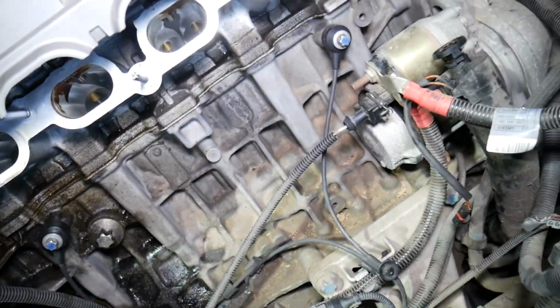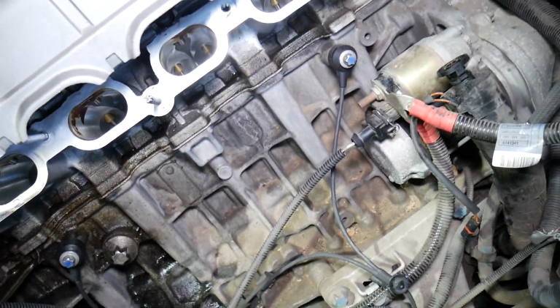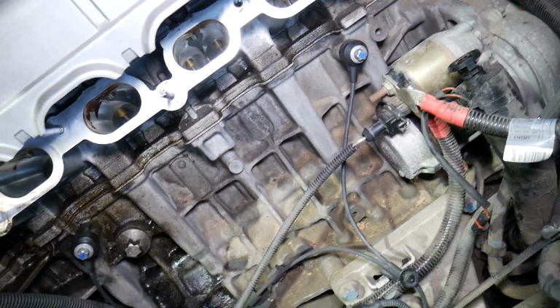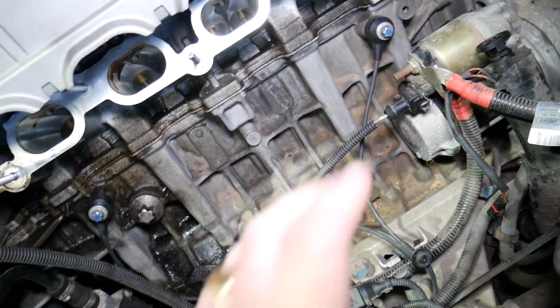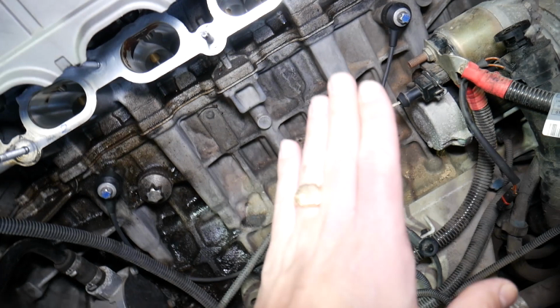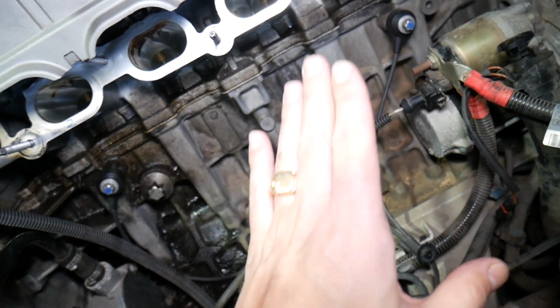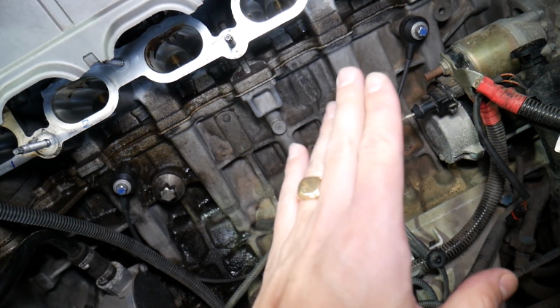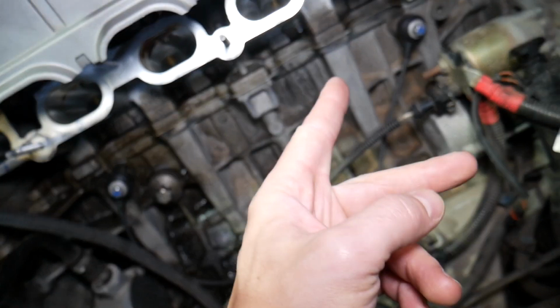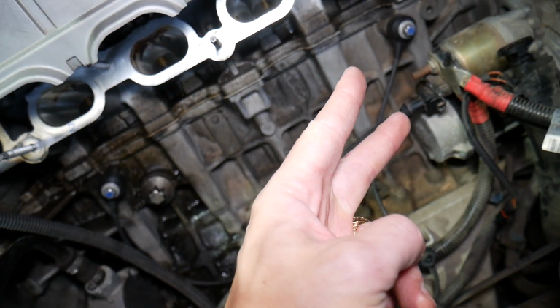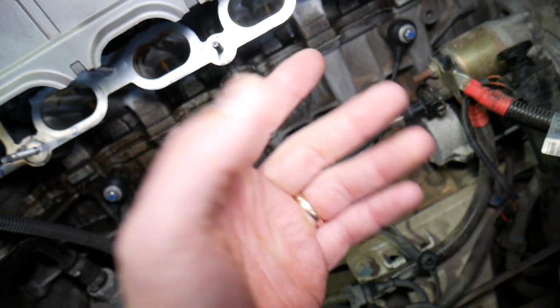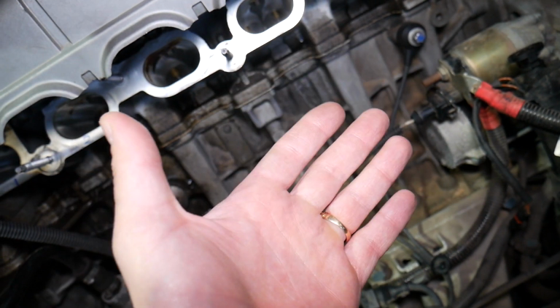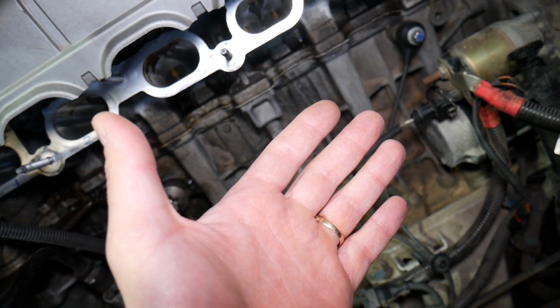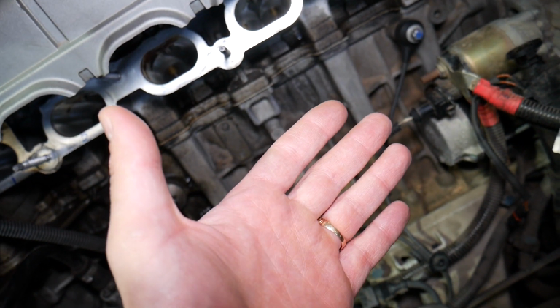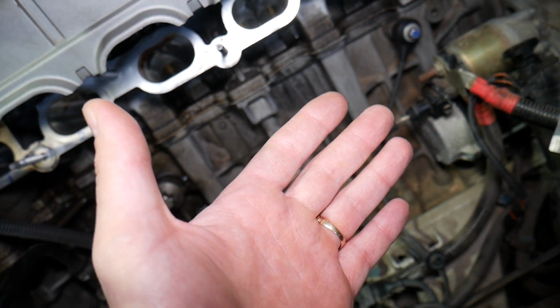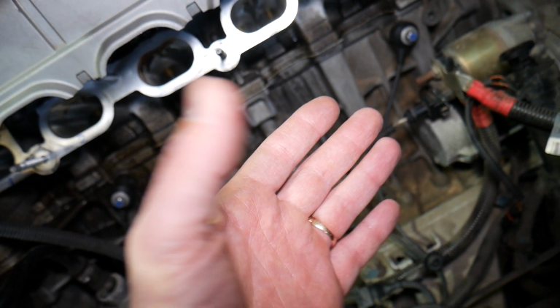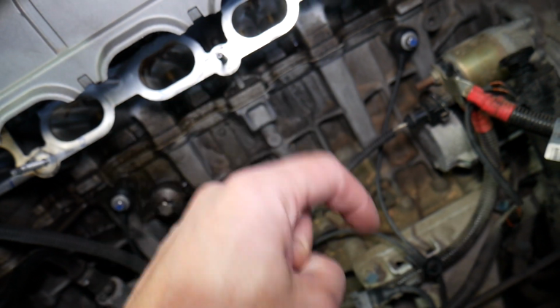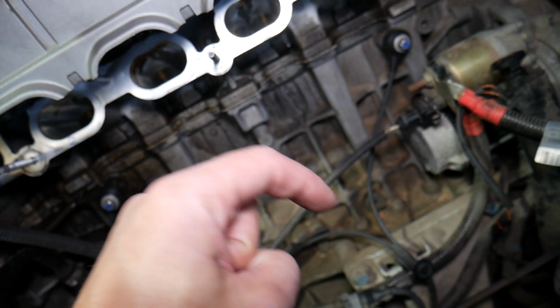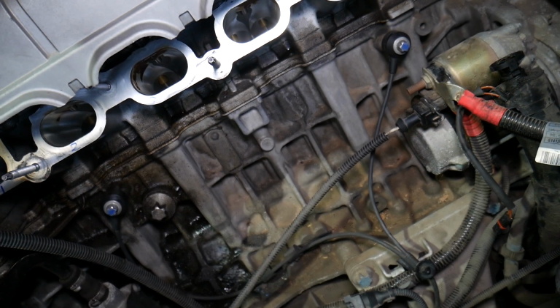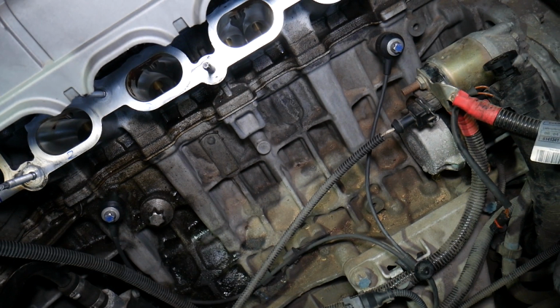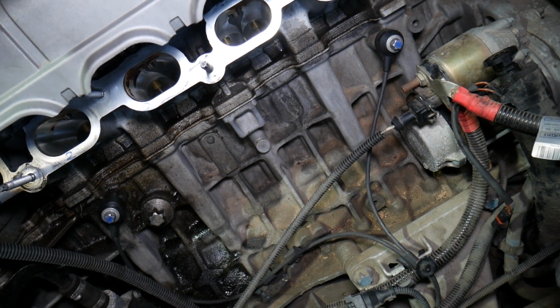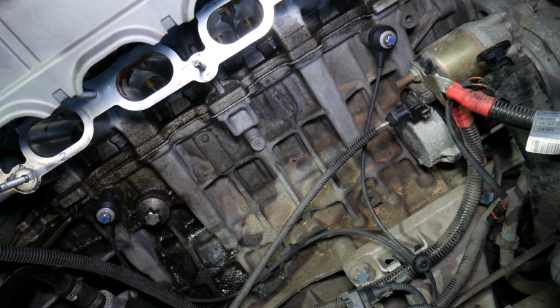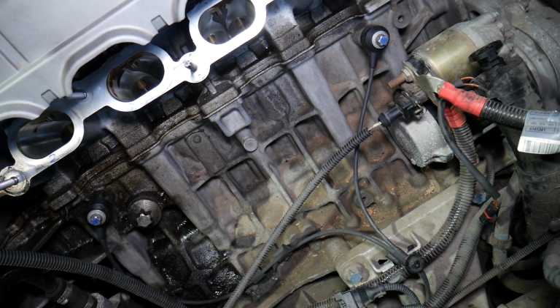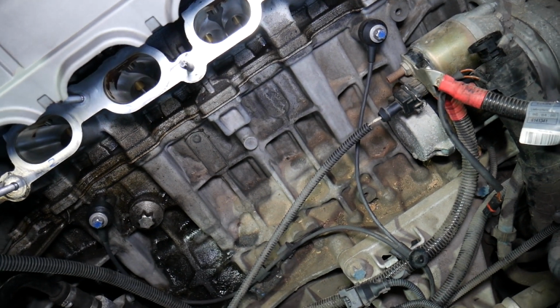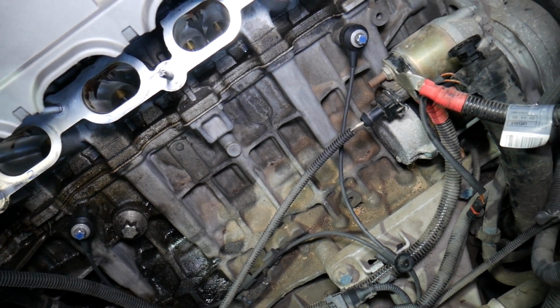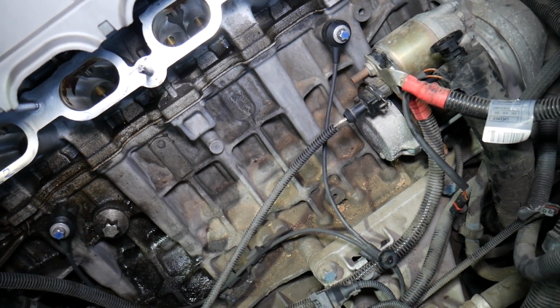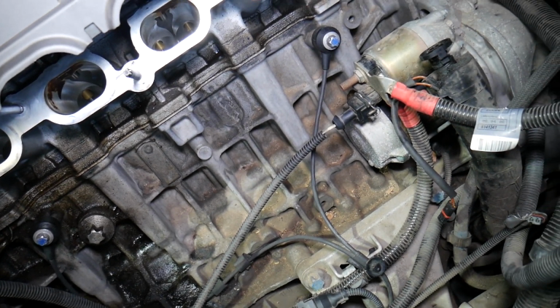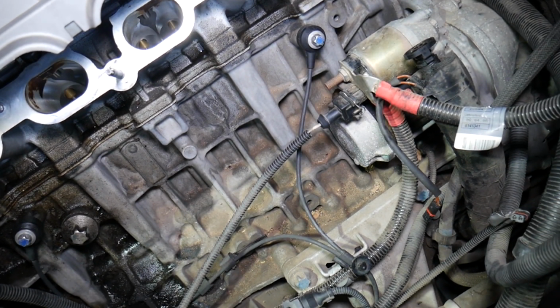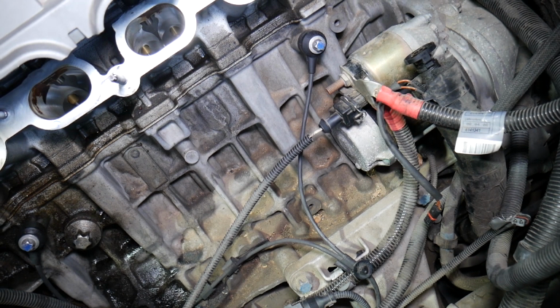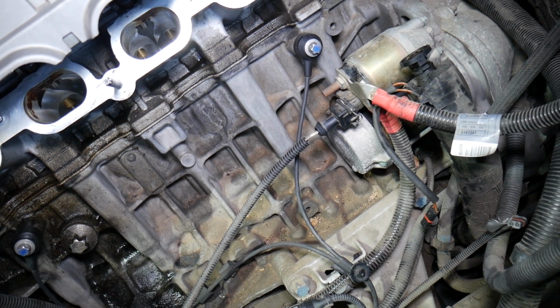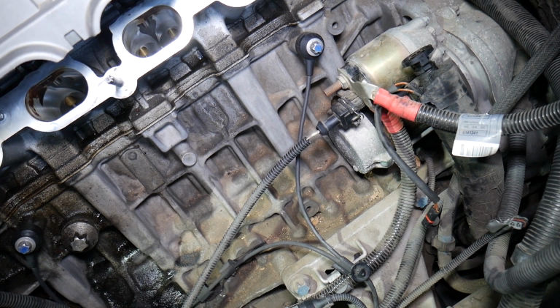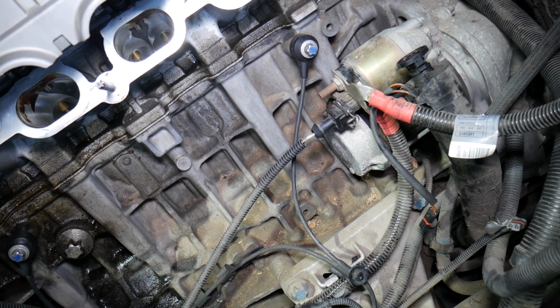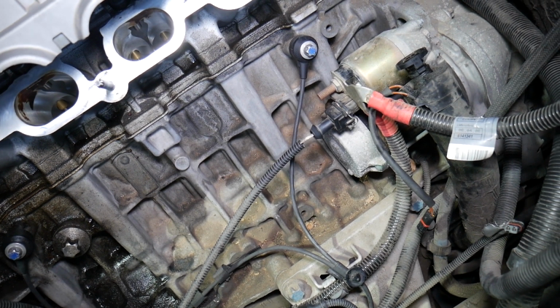Another thing: before you start working on your BMW 7 series, disconnect the car battery. It really matters which terminal you disconnect first — negative or positive. If you don't know how to do it correctly, I have a video on that; check out the link in the description below.